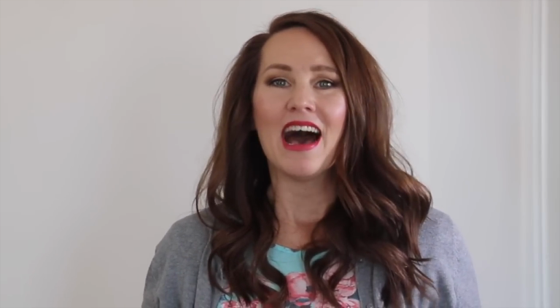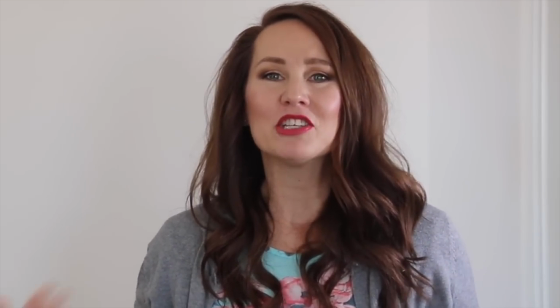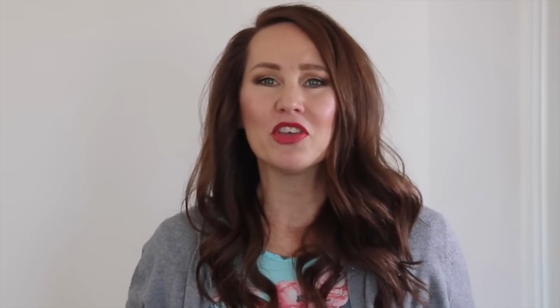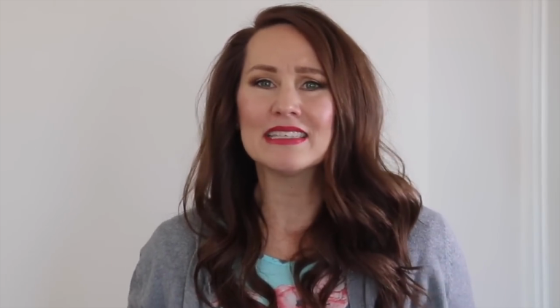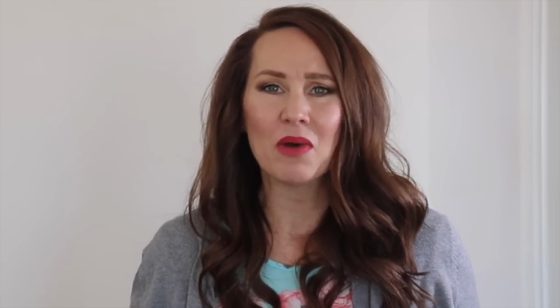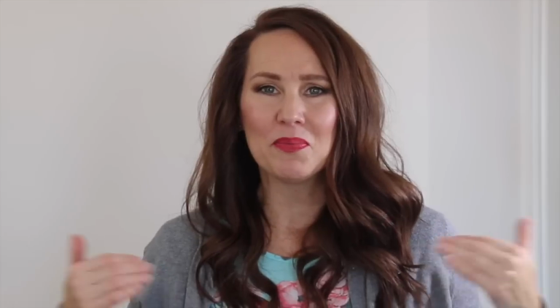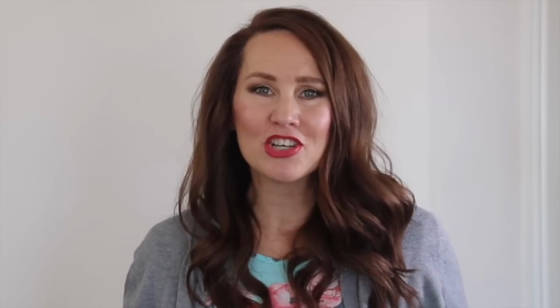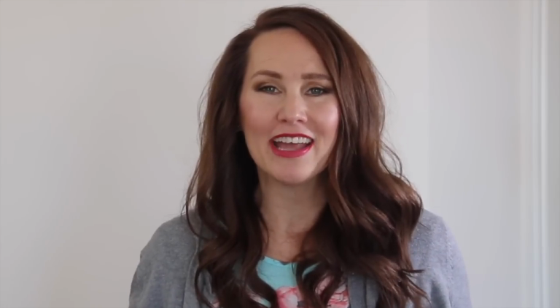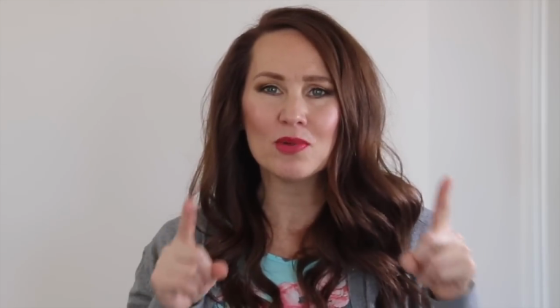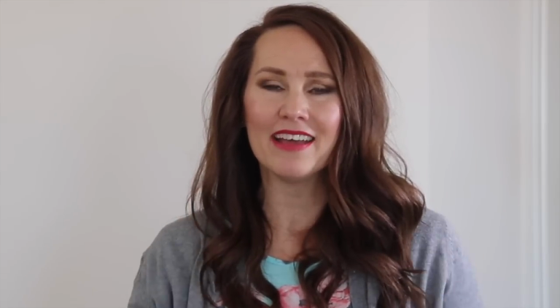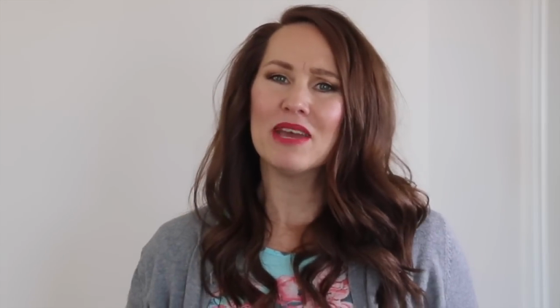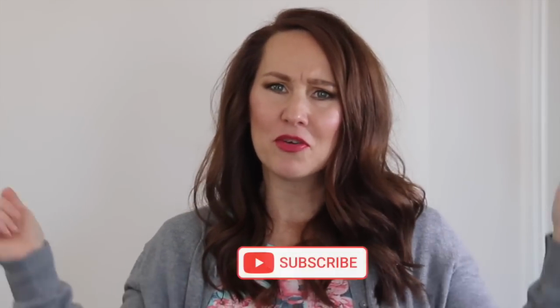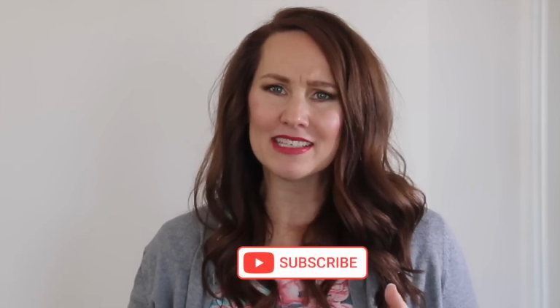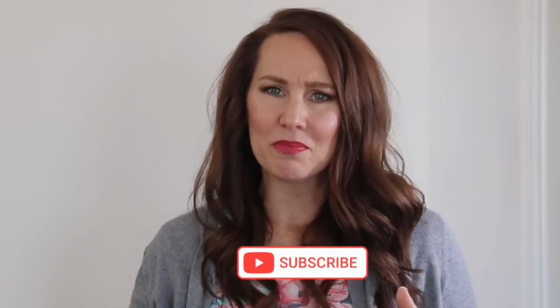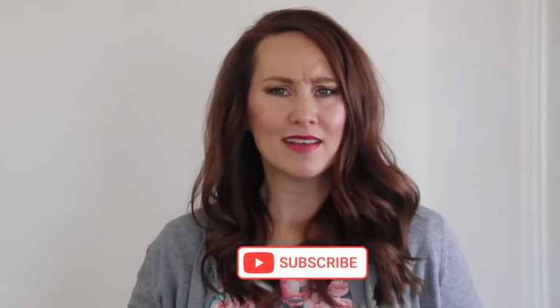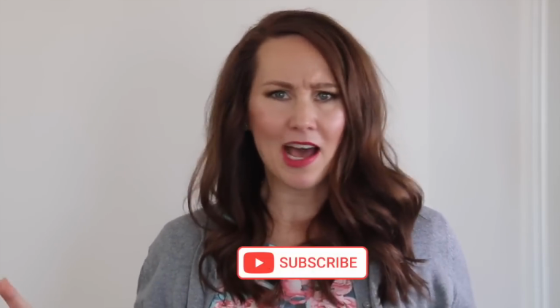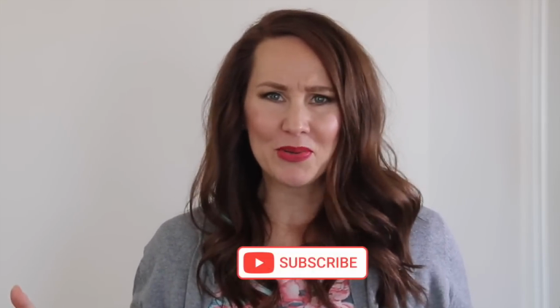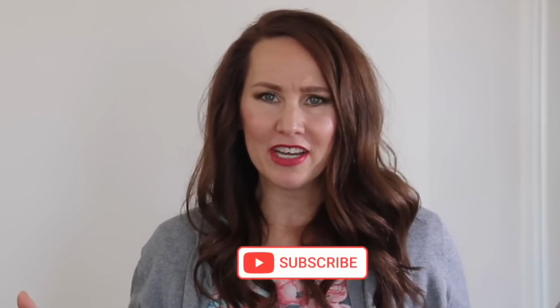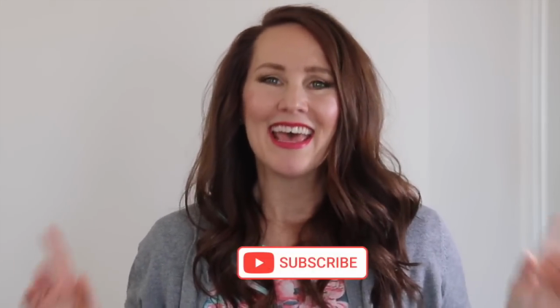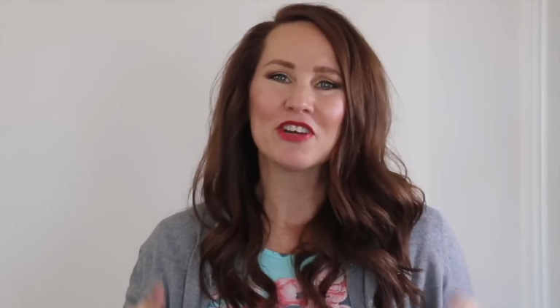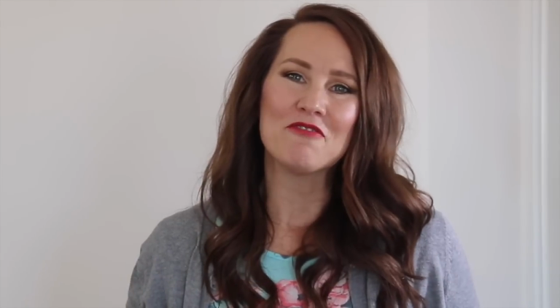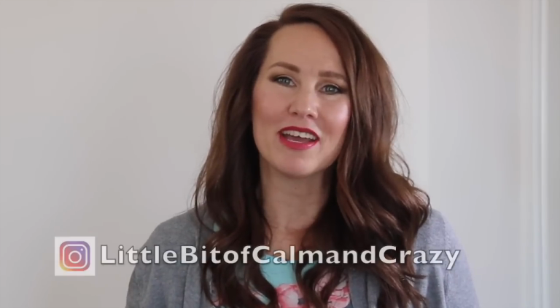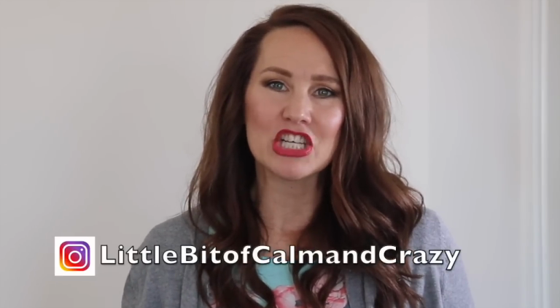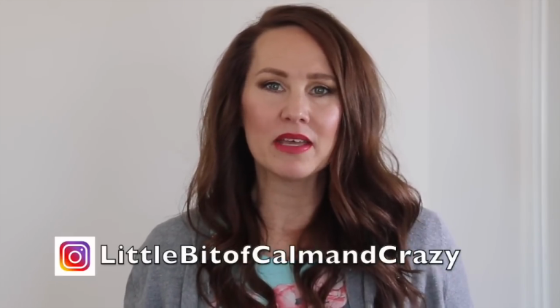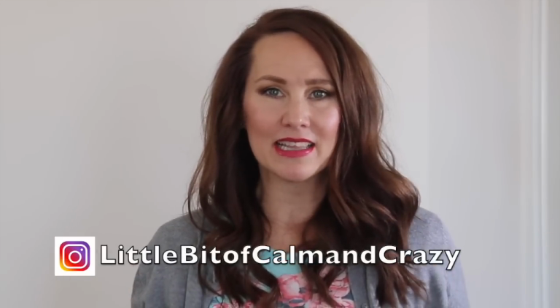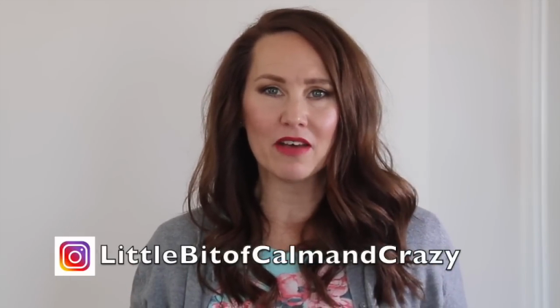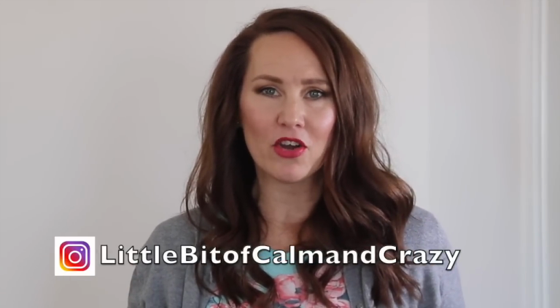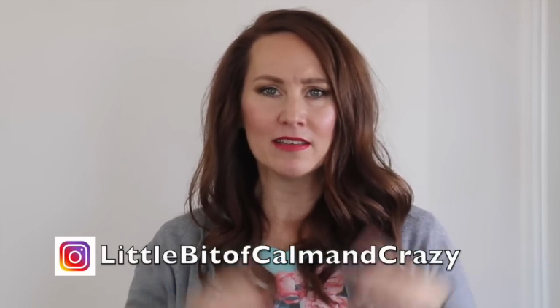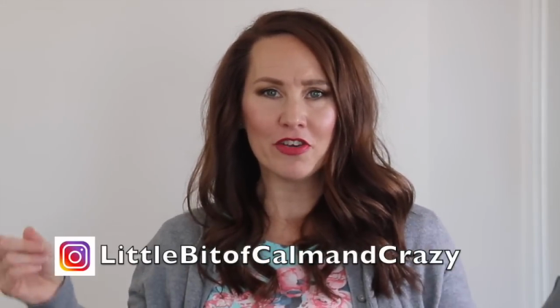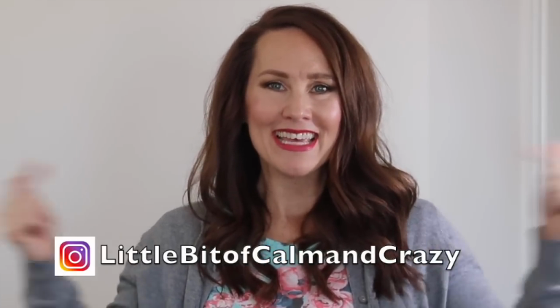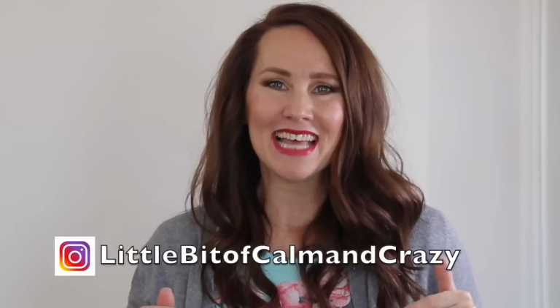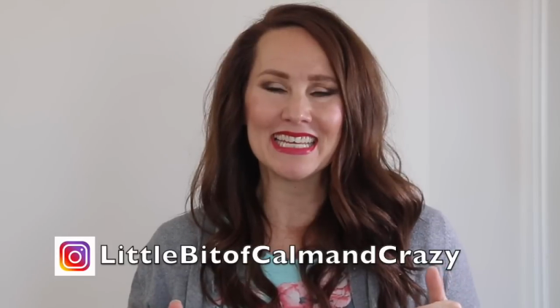I love to share with you easy DIYs, budget decor, and if you love that, make sure that you hit that subscribe button. It's absolutely free and don't forget to come follow me on Instagram. It's A Little Bit of Calm and Crazy over there just like it is here.